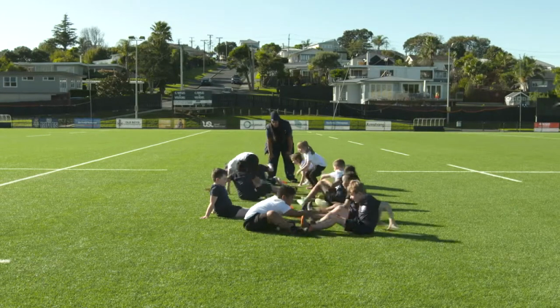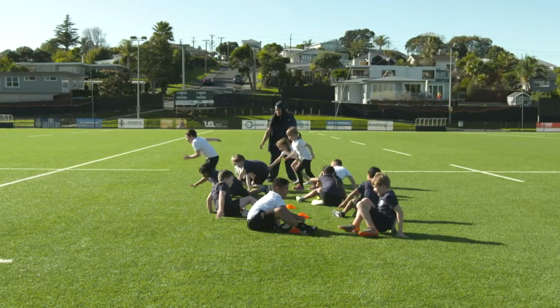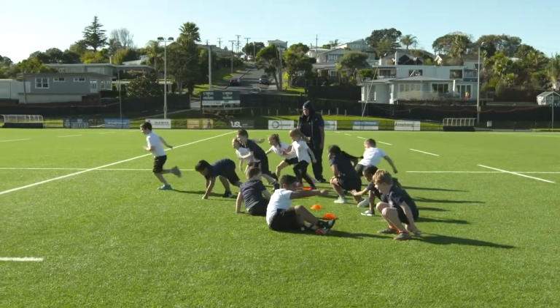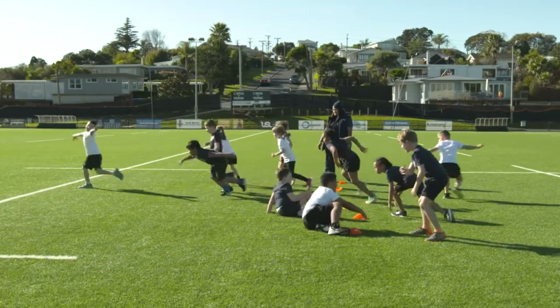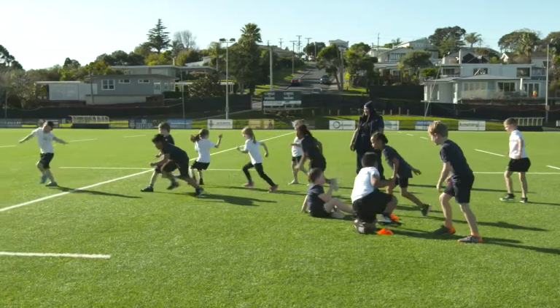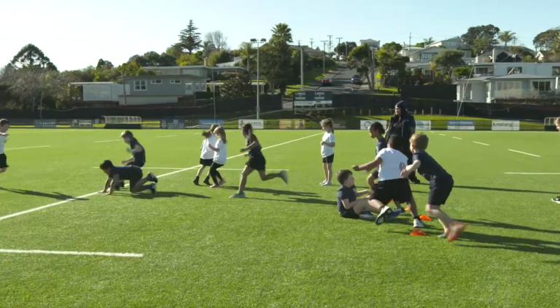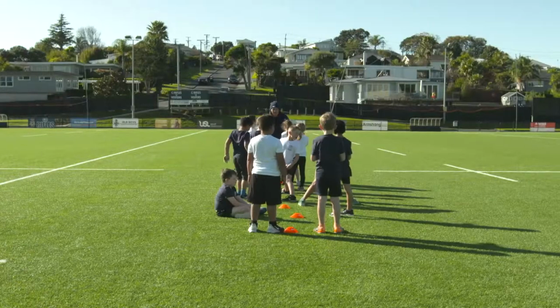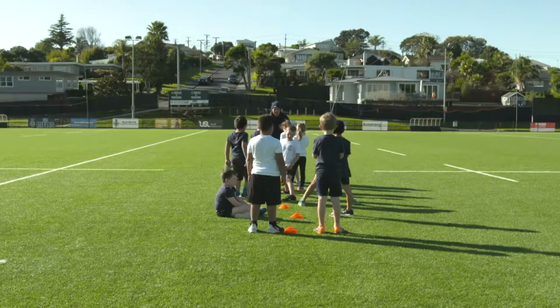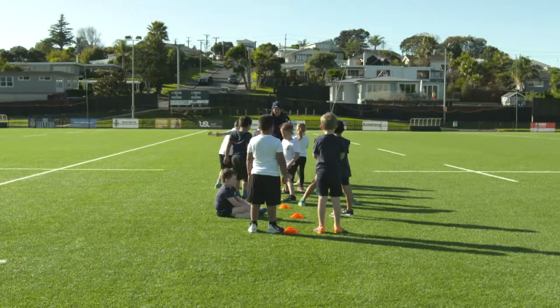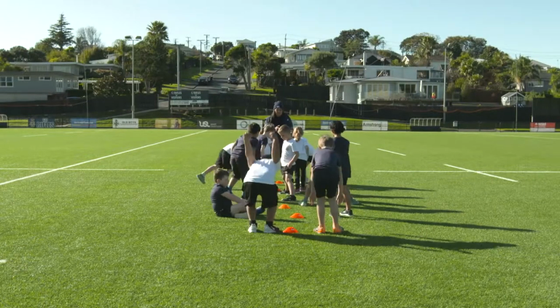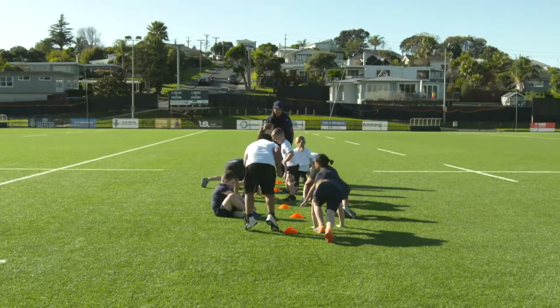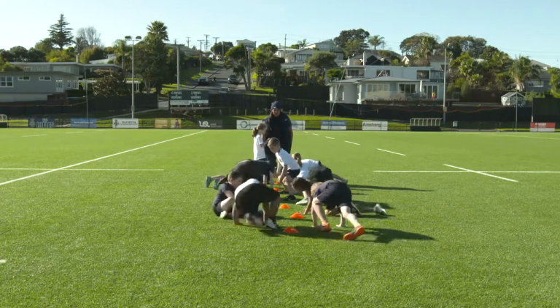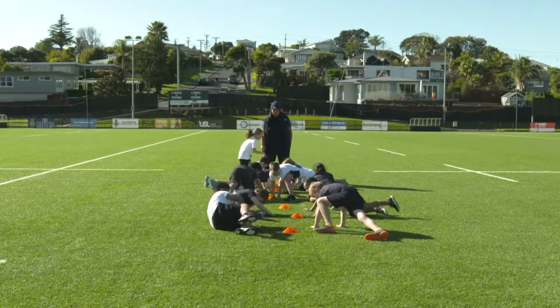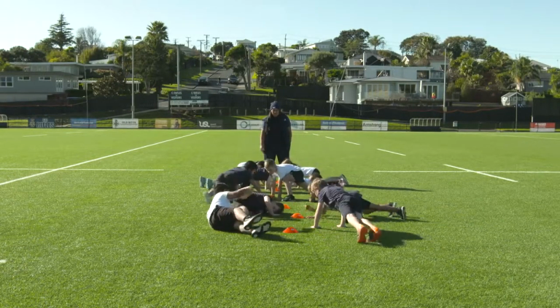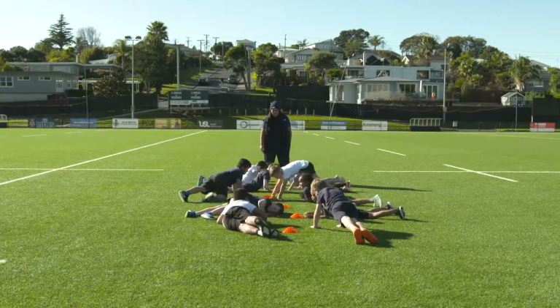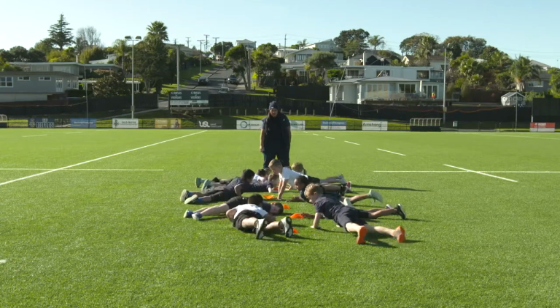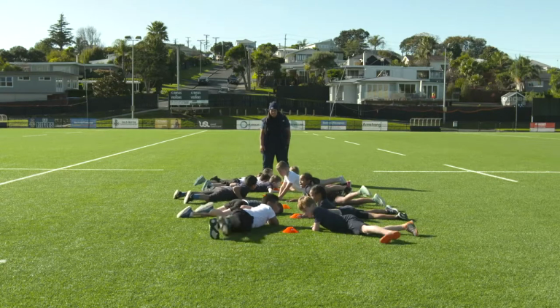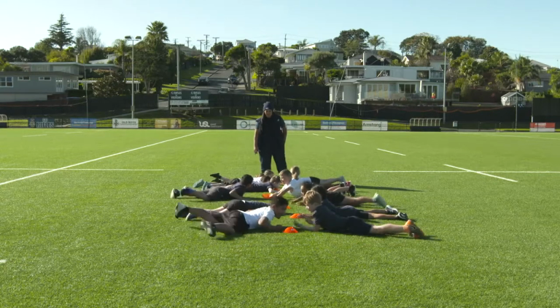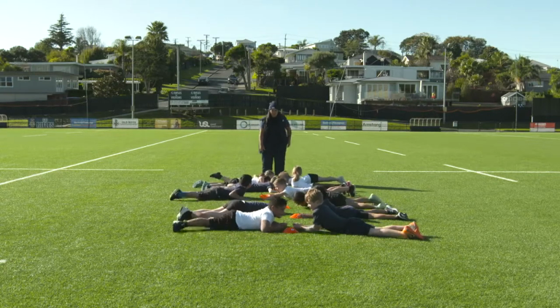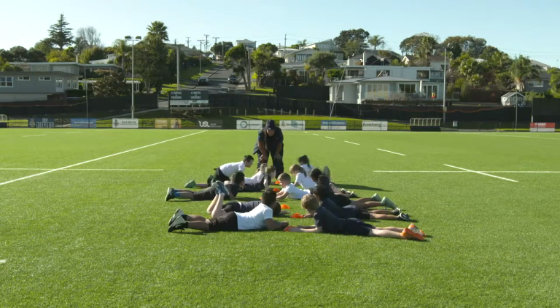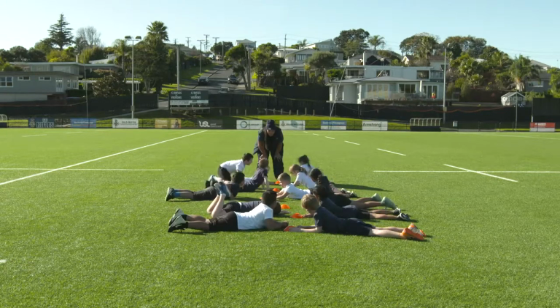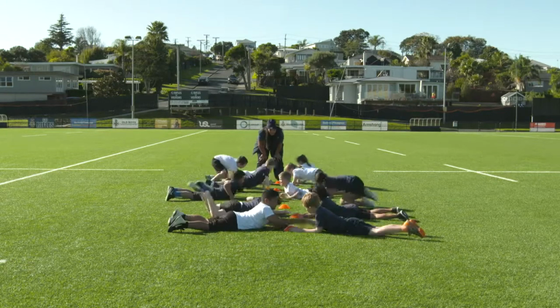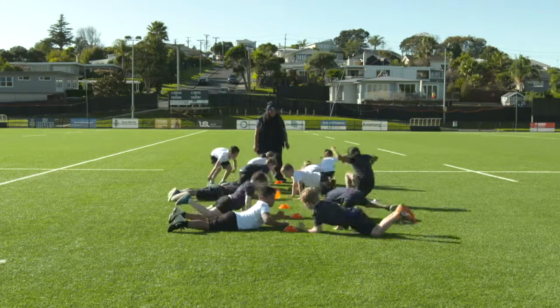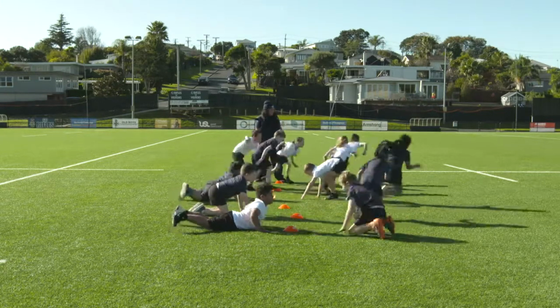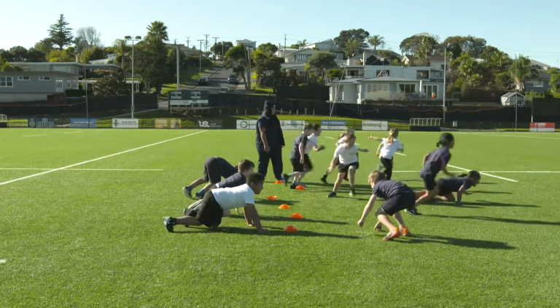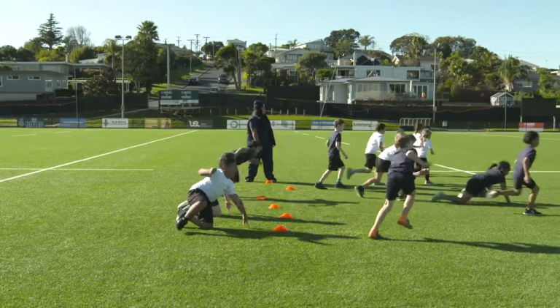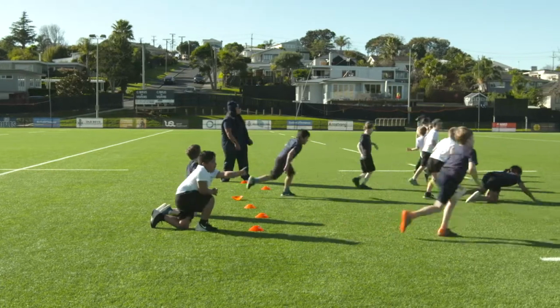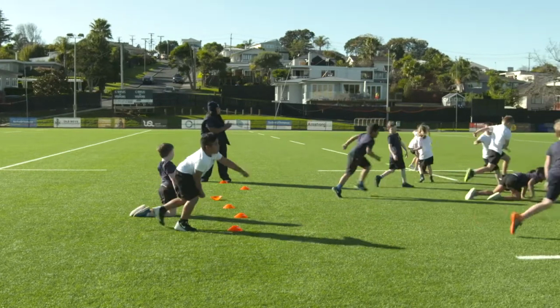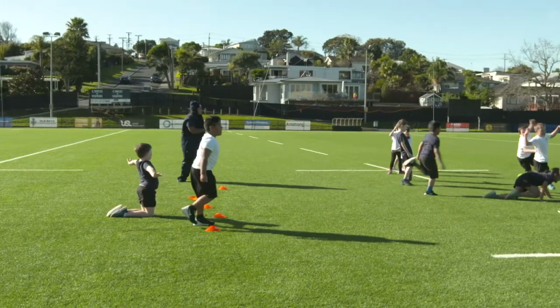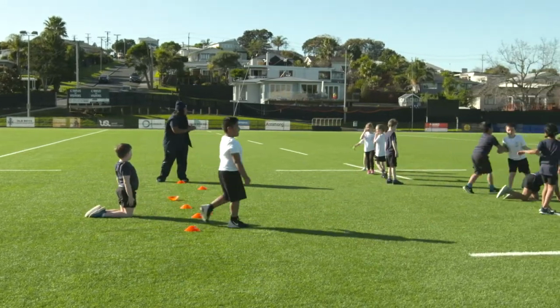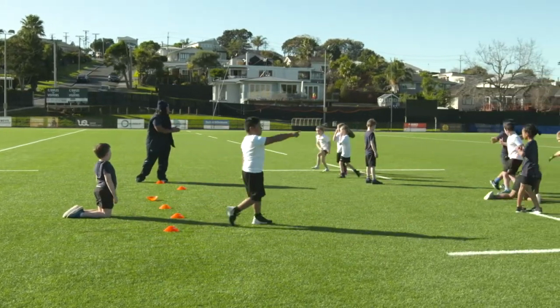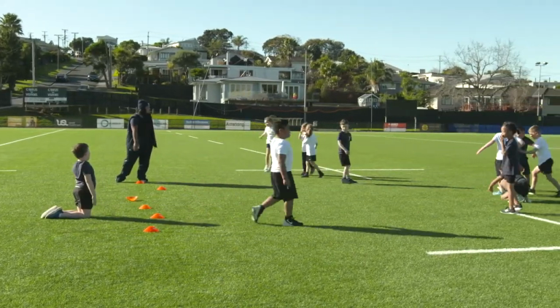Have the players and peers facing each other. One is a rat and the other is a rabbit. The coach calls which body part needs to be on the ground when they start — for example, it could be their back or their knee. The aim is to create different starting points for the players.